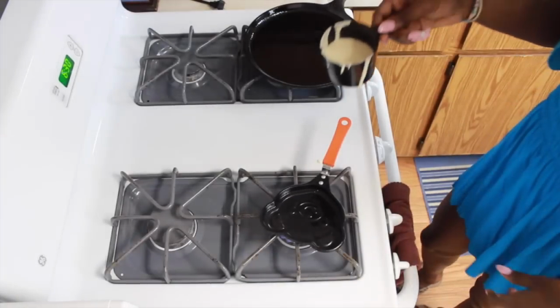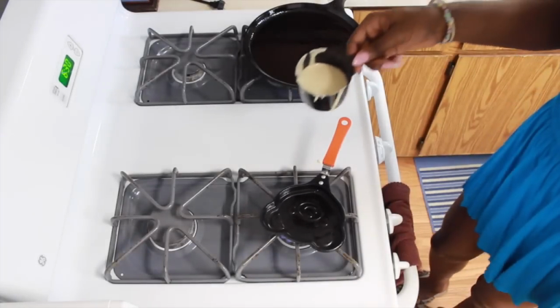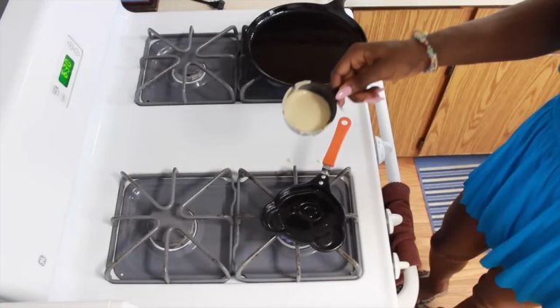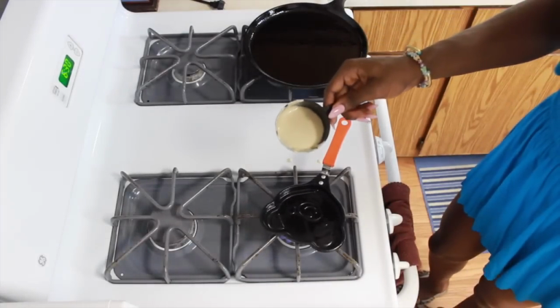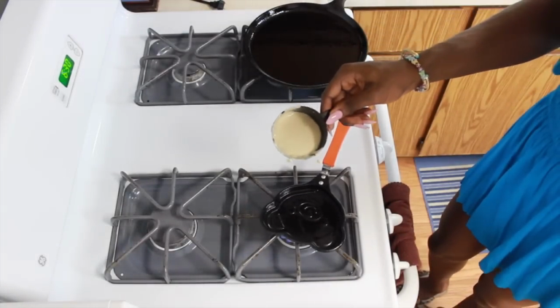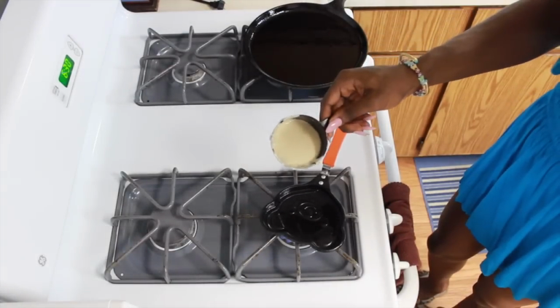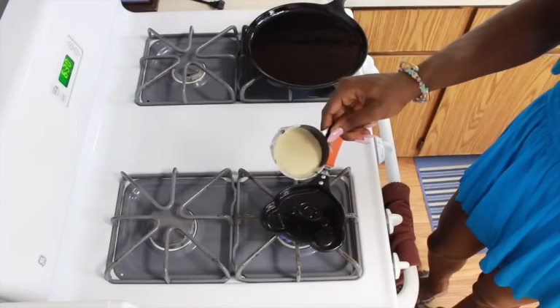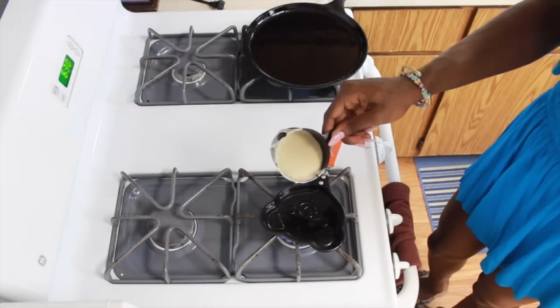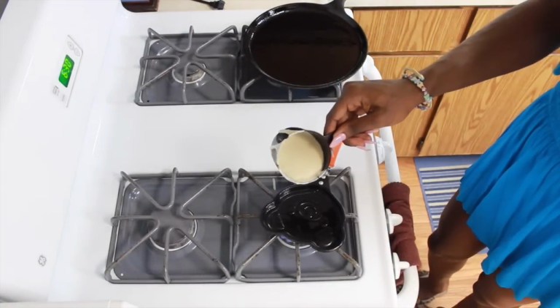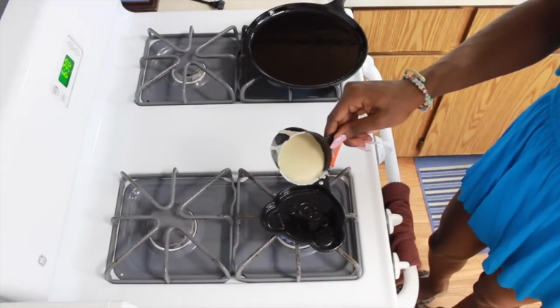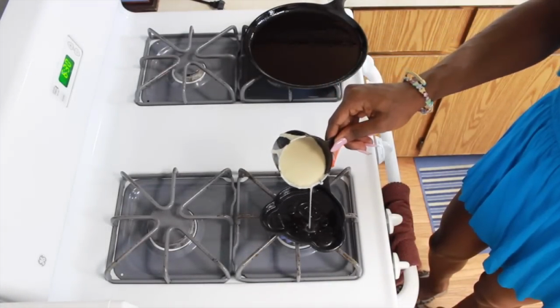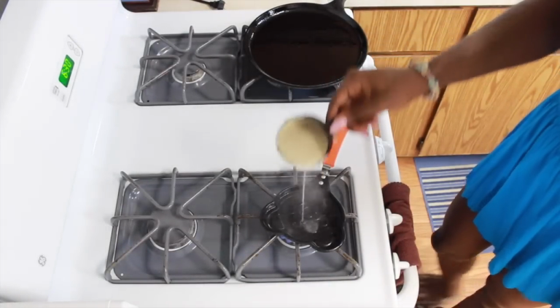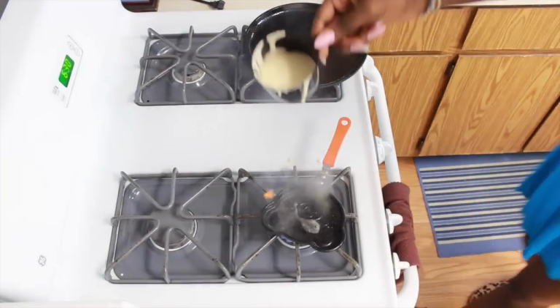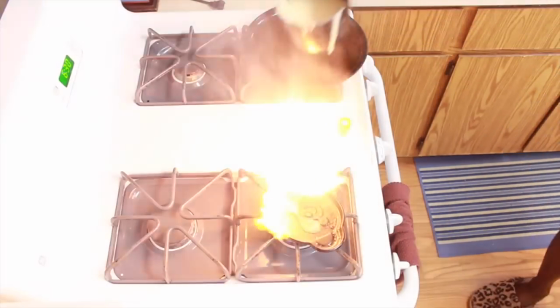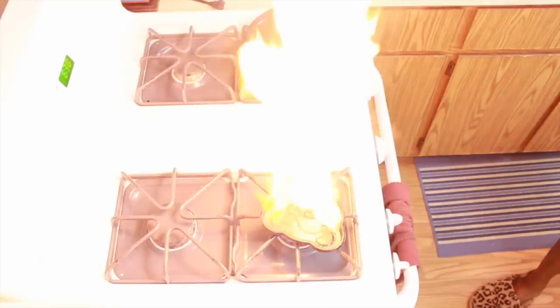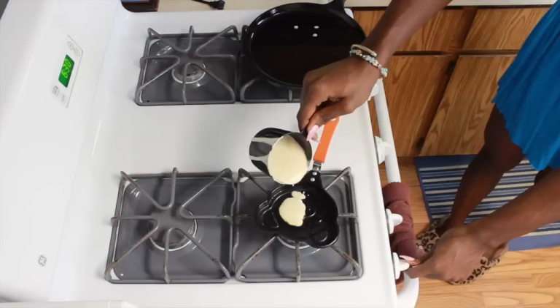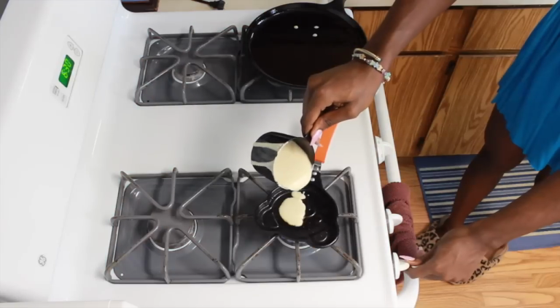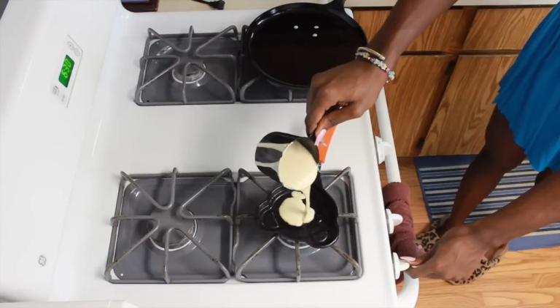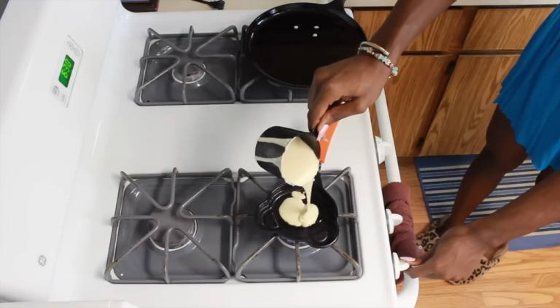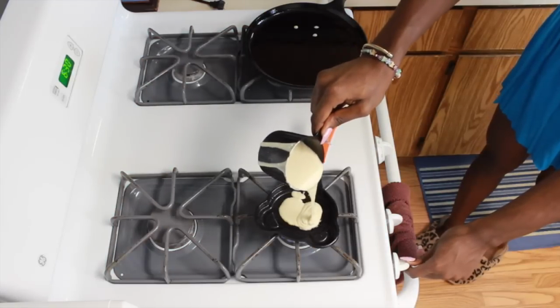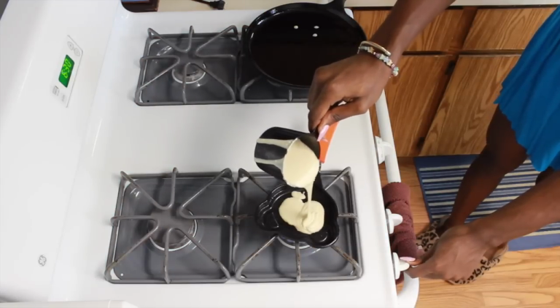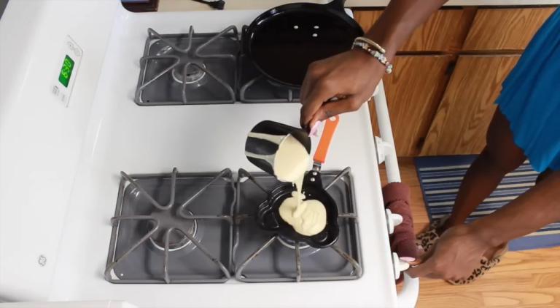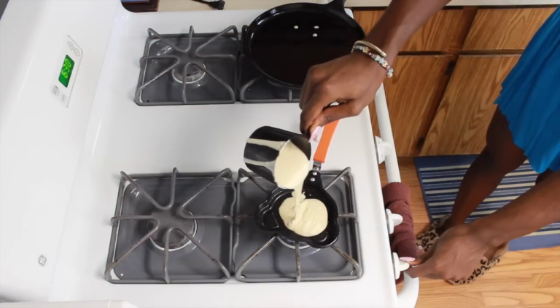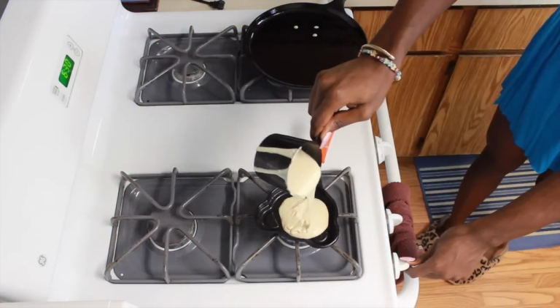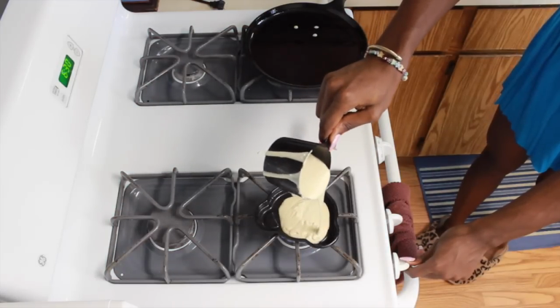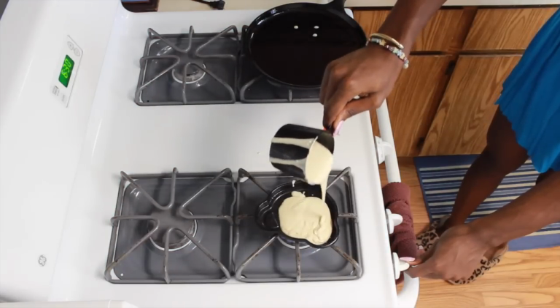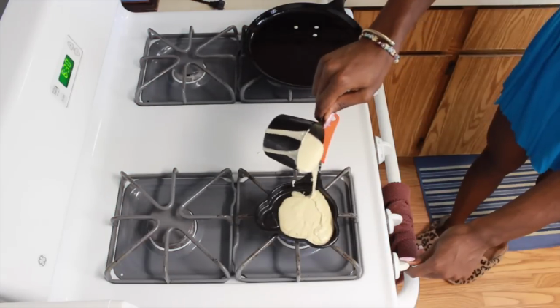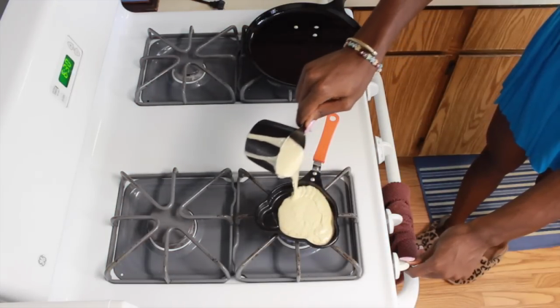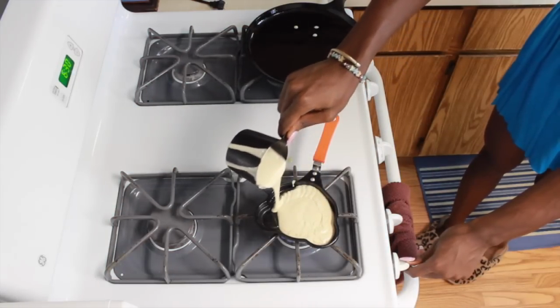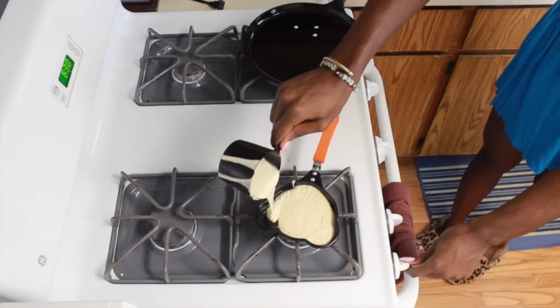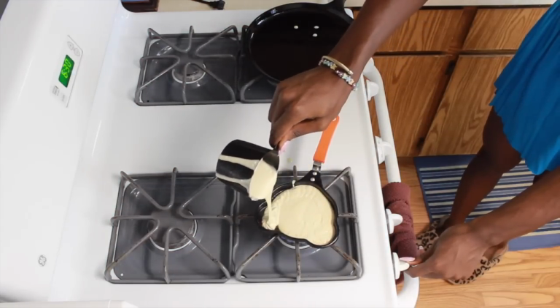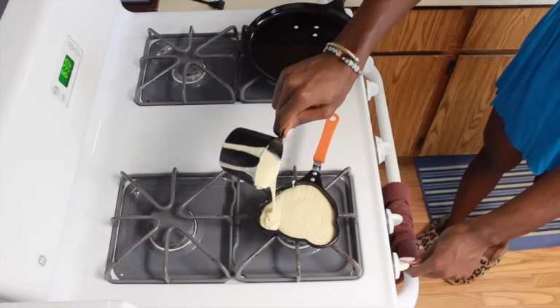Before we start, add a drop of pancake mix to the bear pan as an offering — TO SATAN! The offering has been accepted. Now you can continue on making your bear cake. Yay!